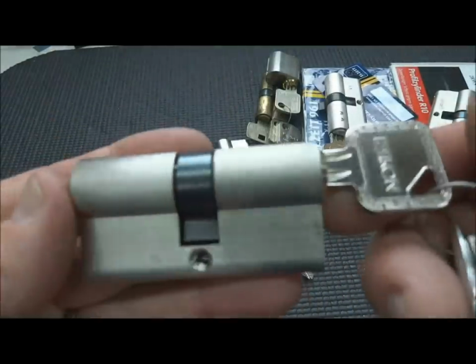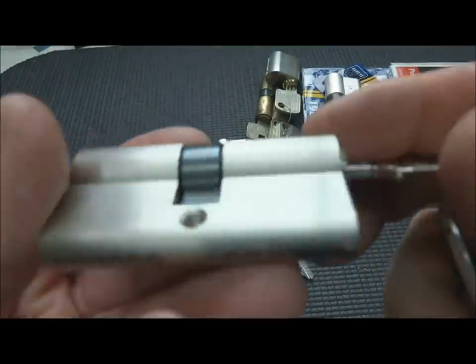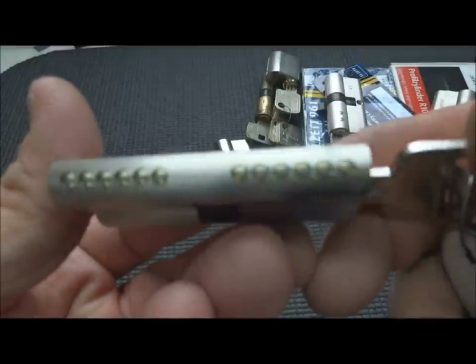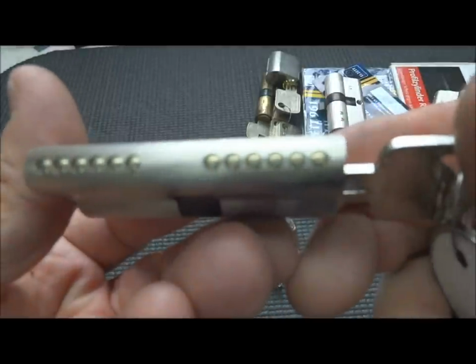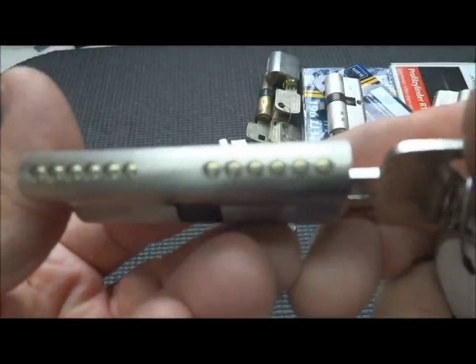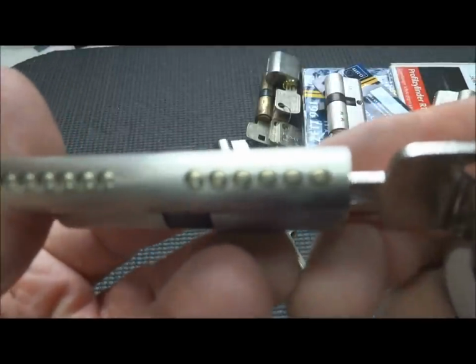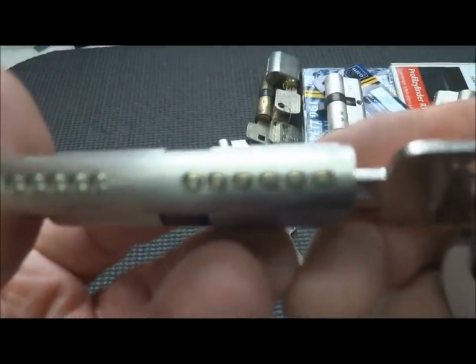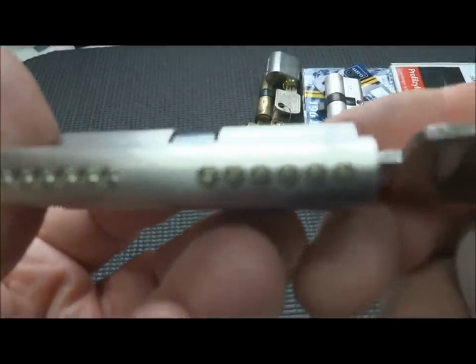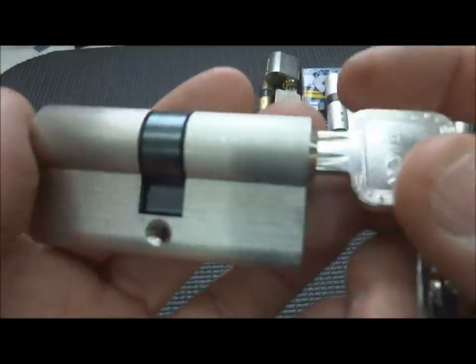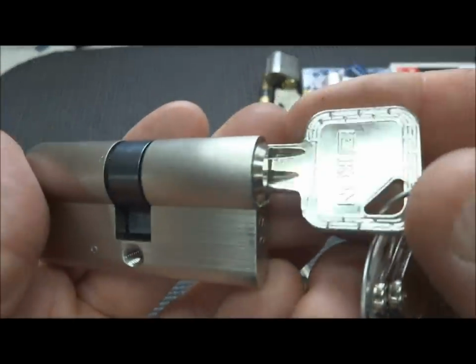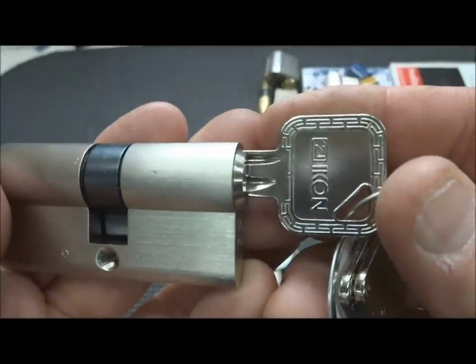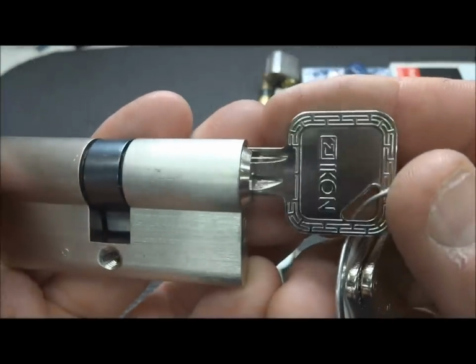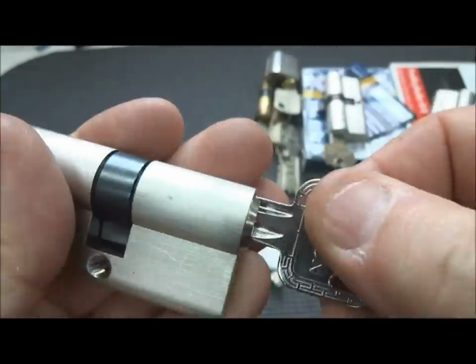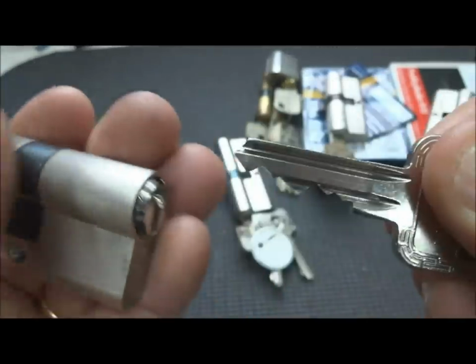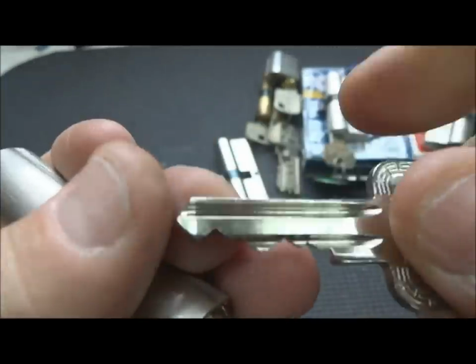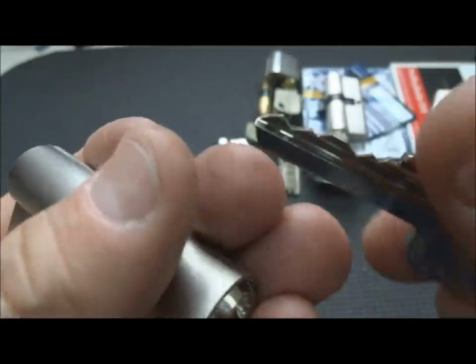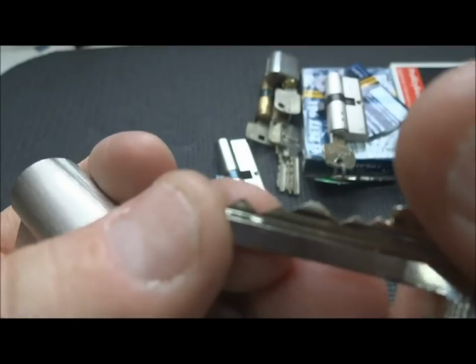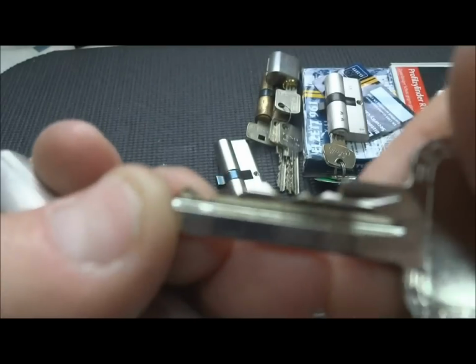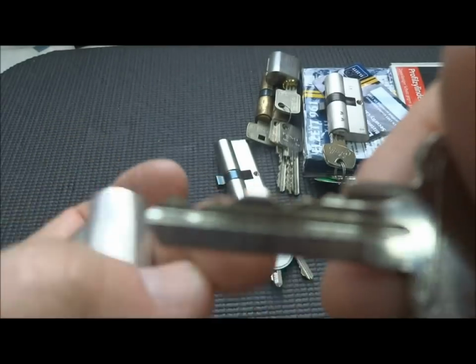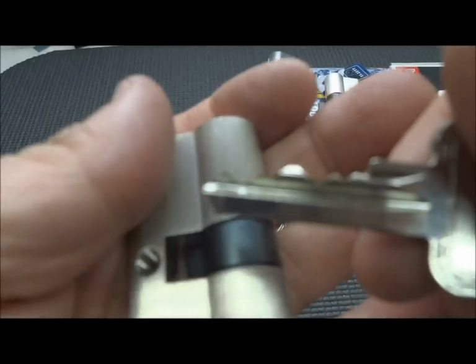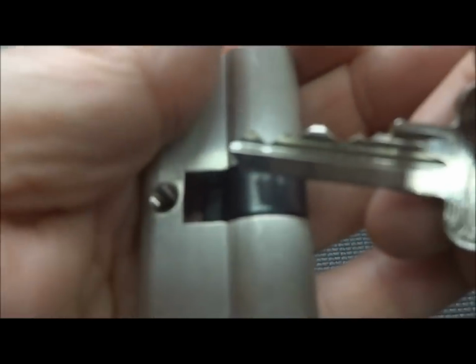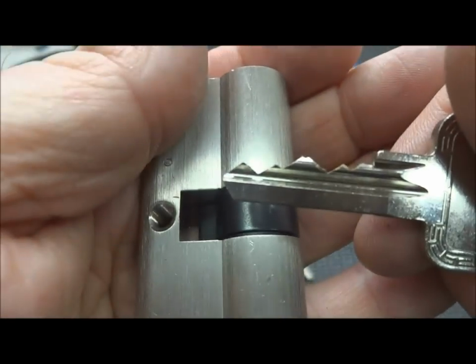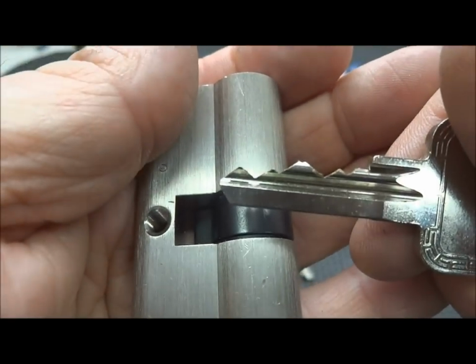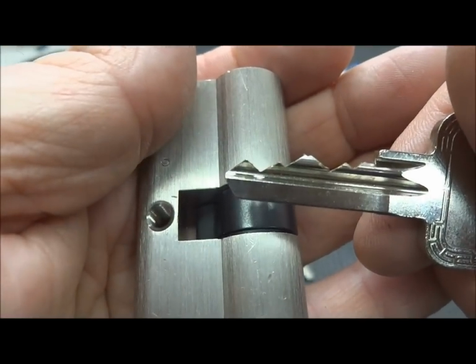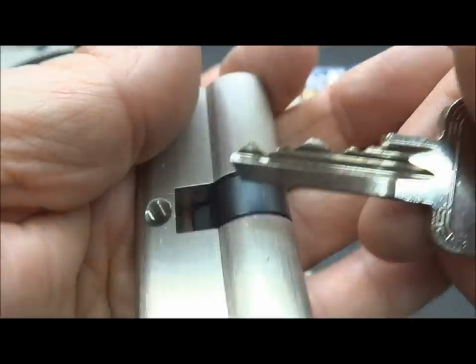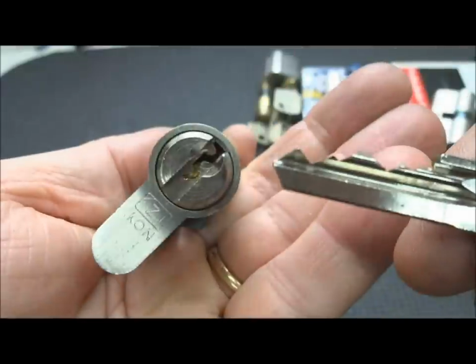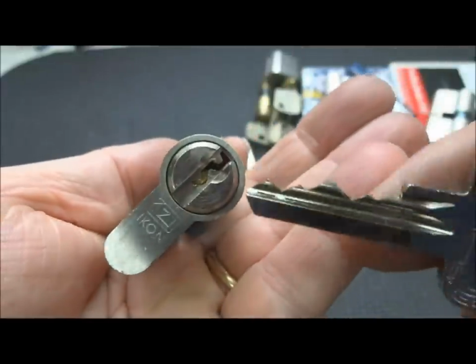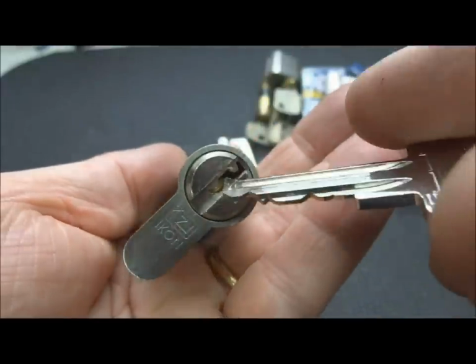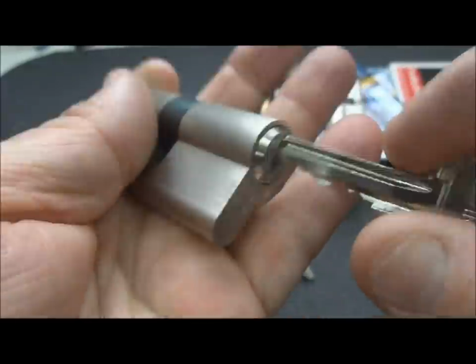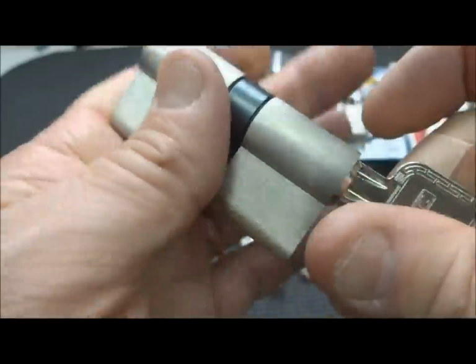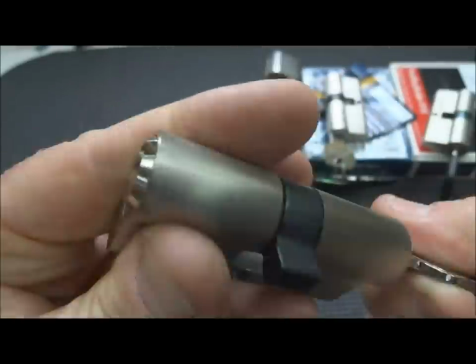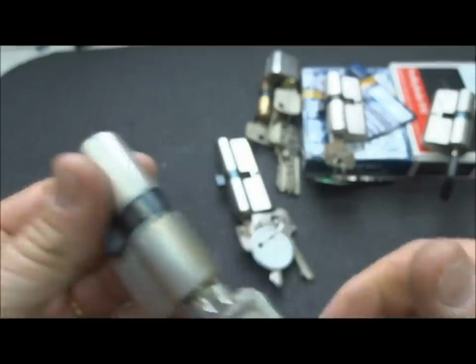We have an Econ here - it's only six pins. I've opened many Econs before; I got this one from Adrian Weber. Even the bitting doesn't look too crazy, but it has not yet yielded. But it will - we'll get to it.